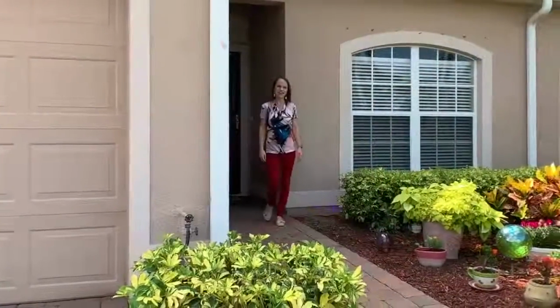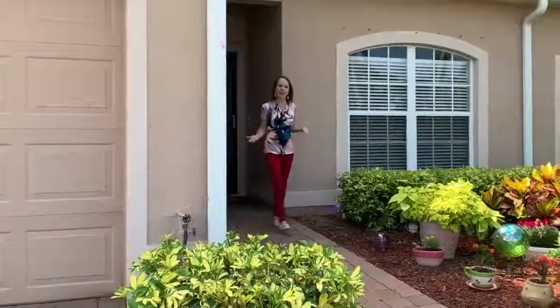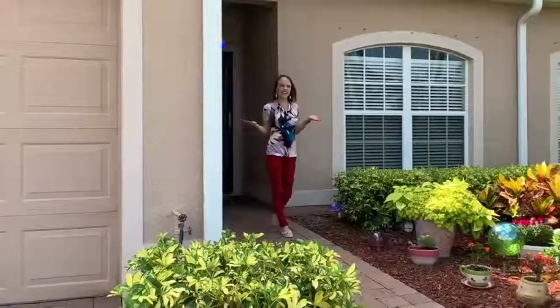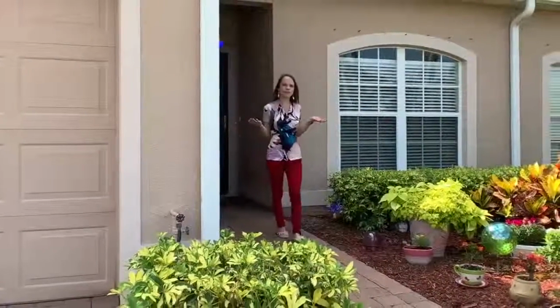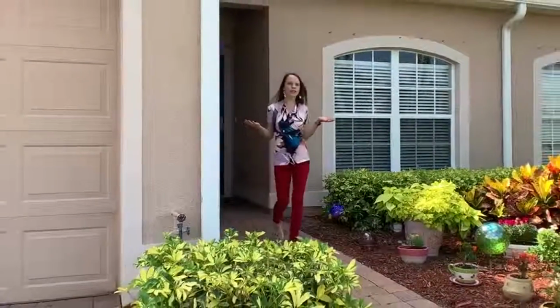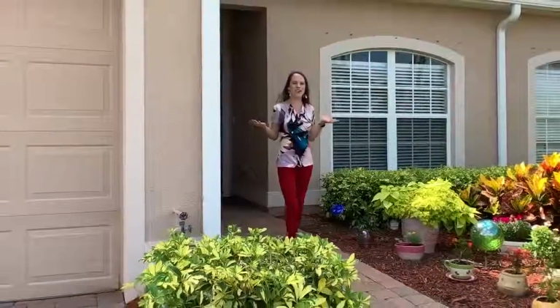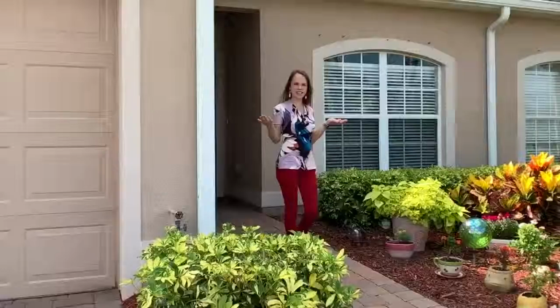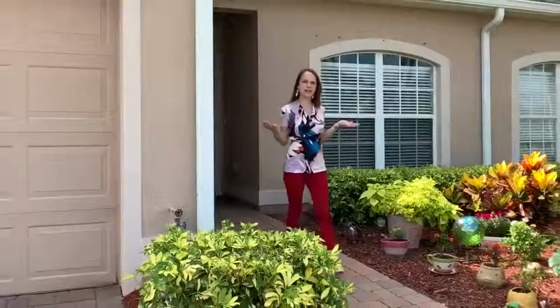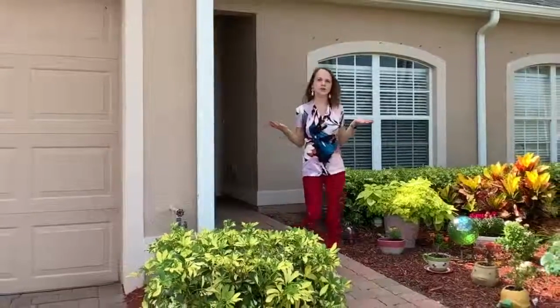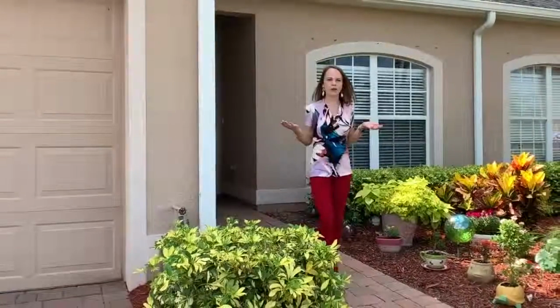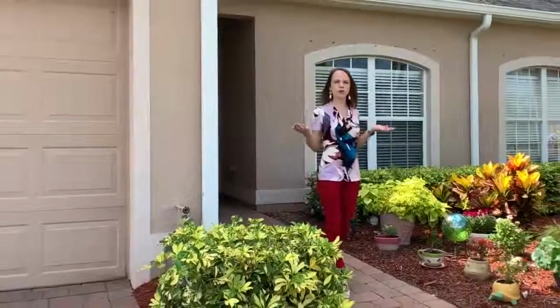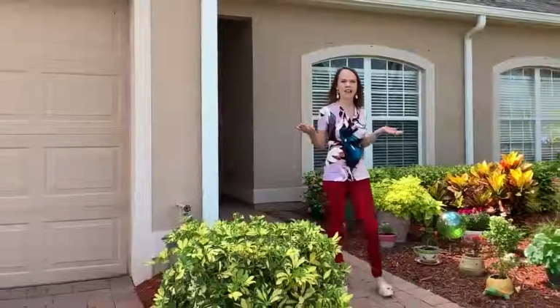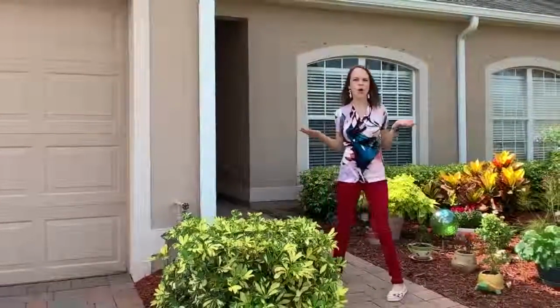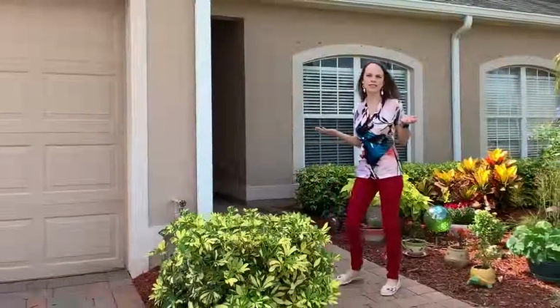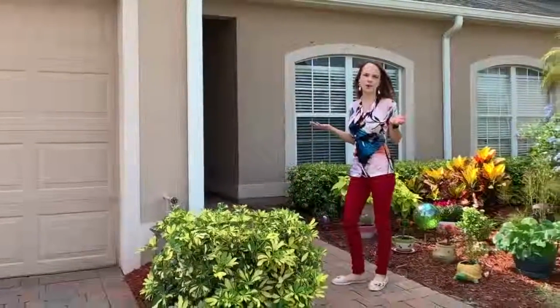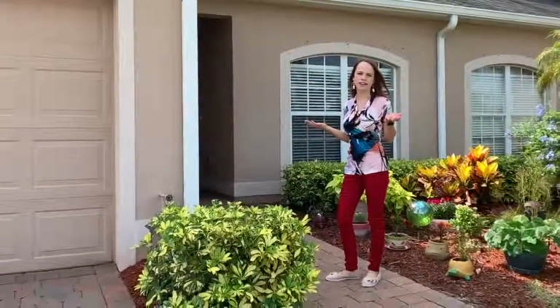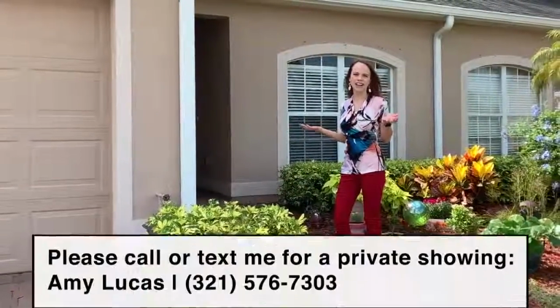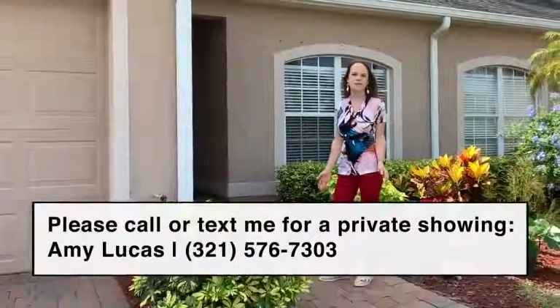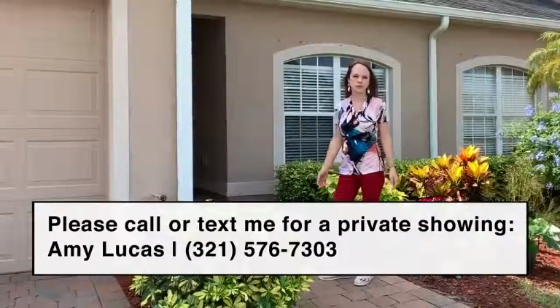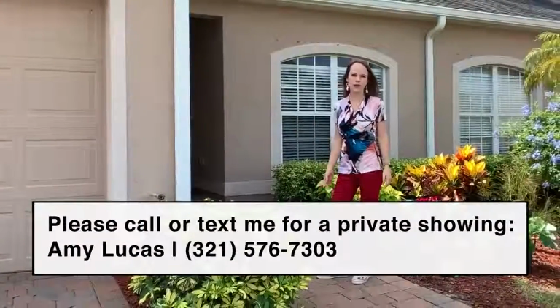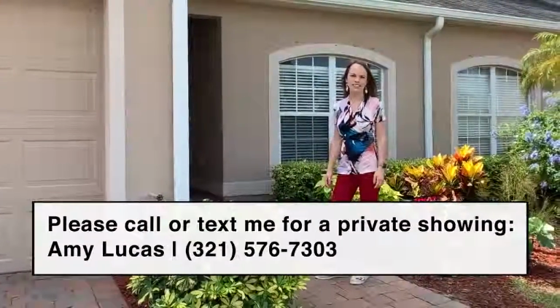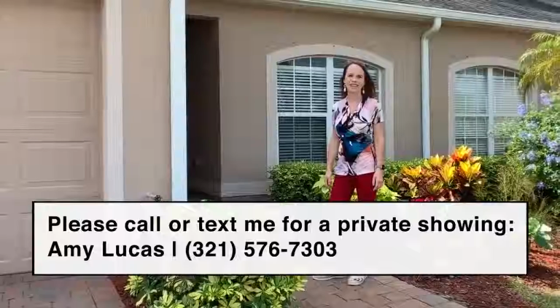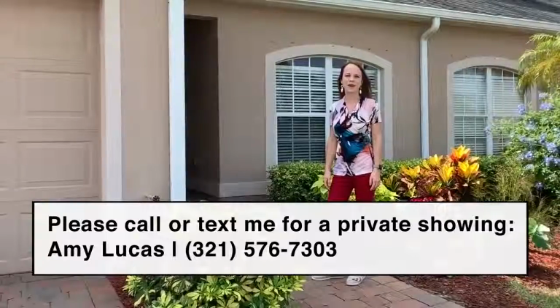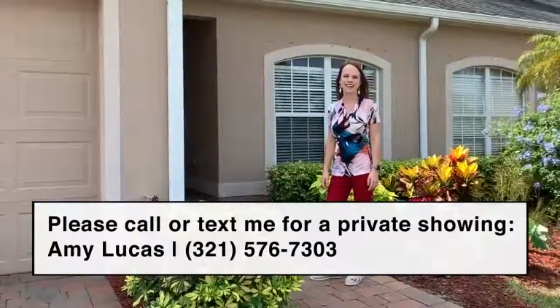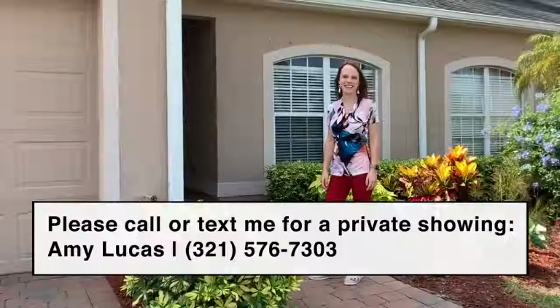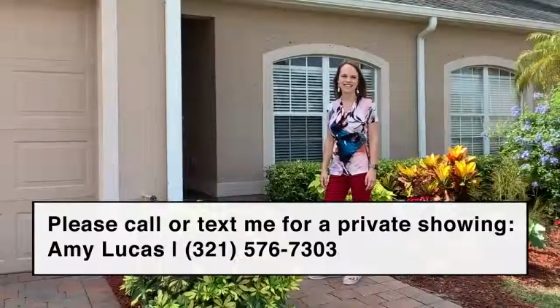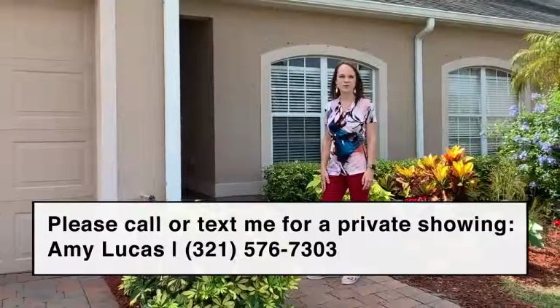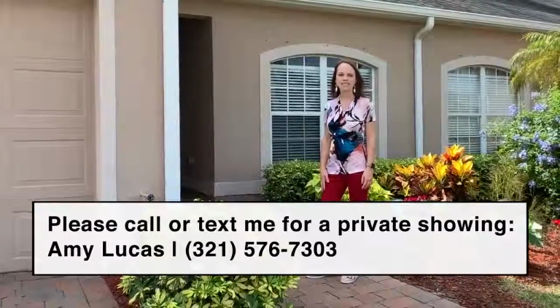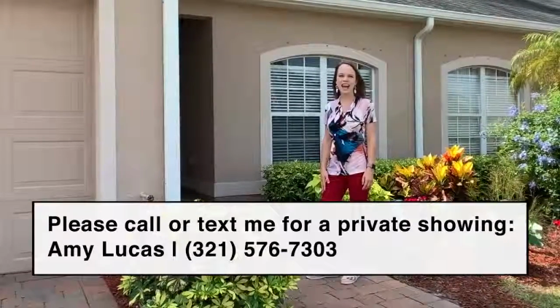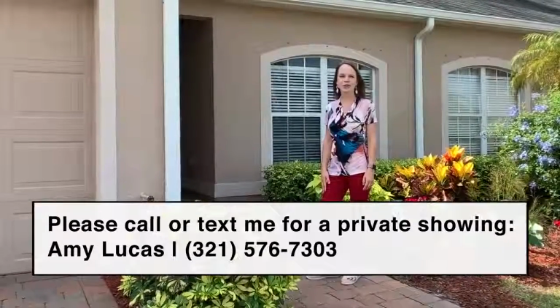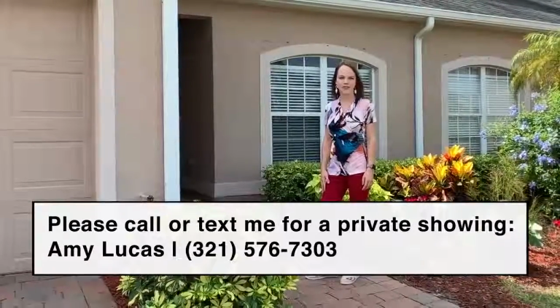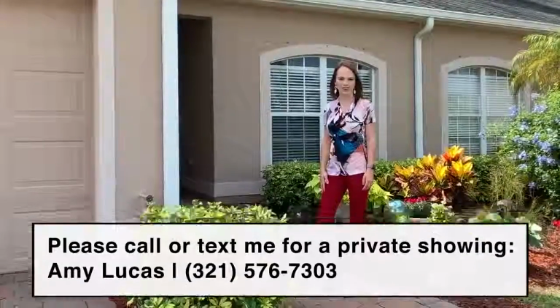Thank you for viewing this awesome two-bedroom, two-bath, one-story villa in Fairway Crossings of Bayside Lakes. Call me today for your private viewing.